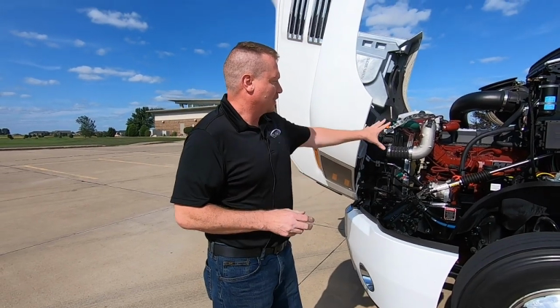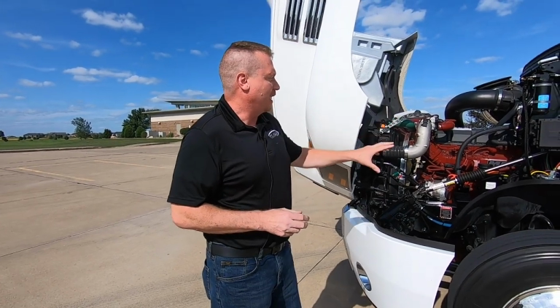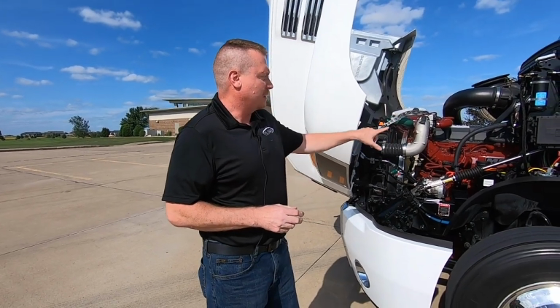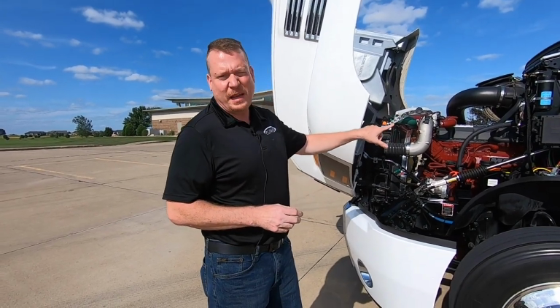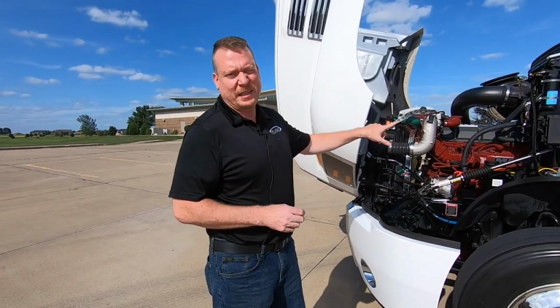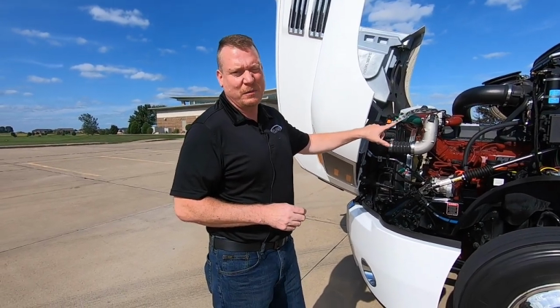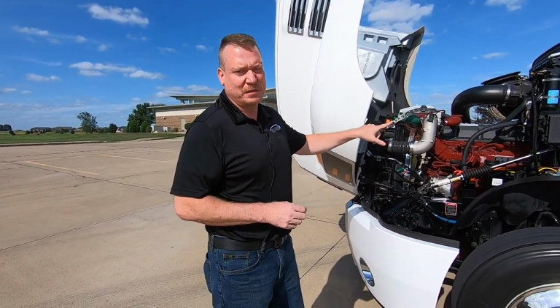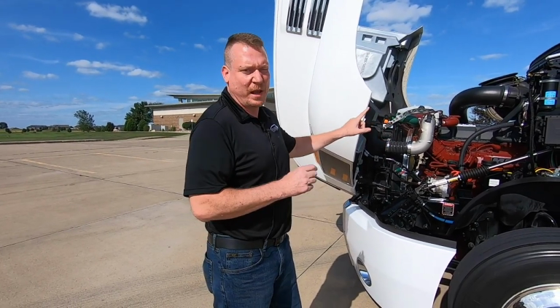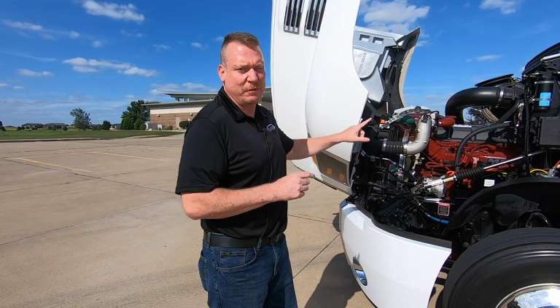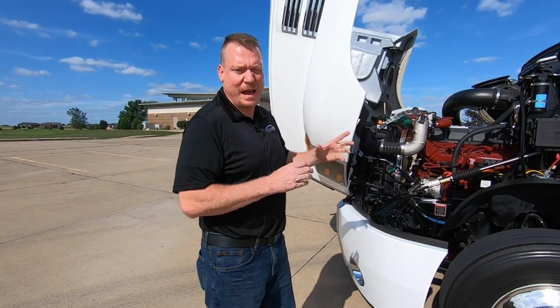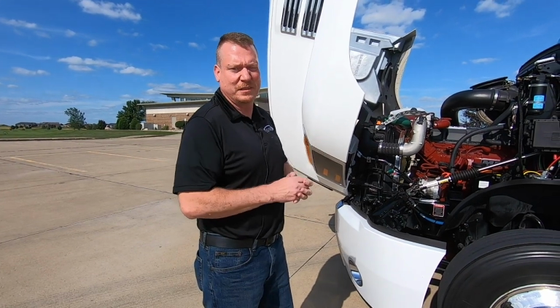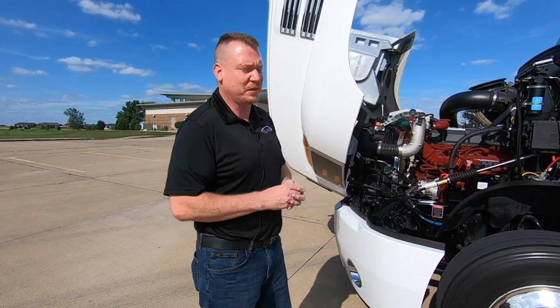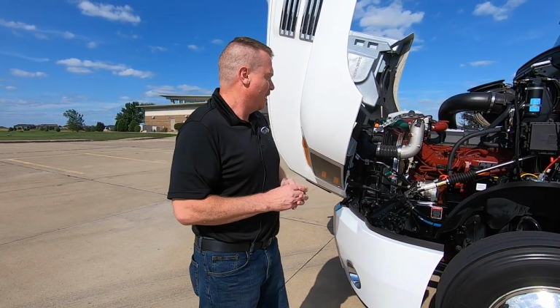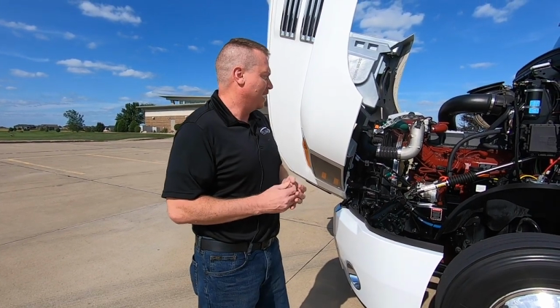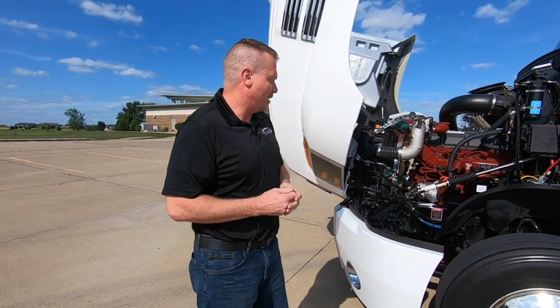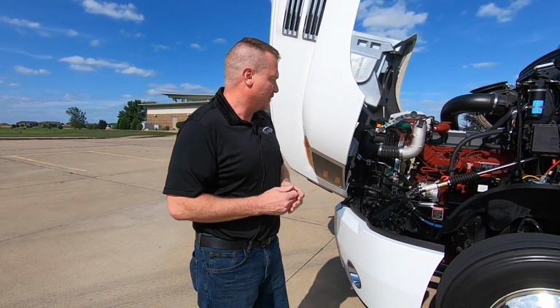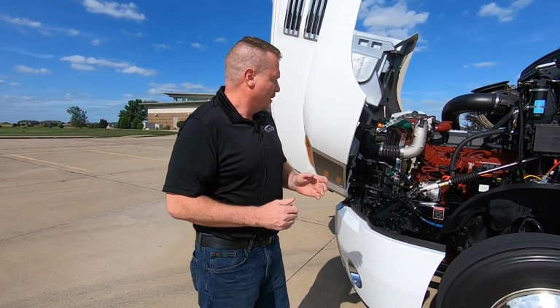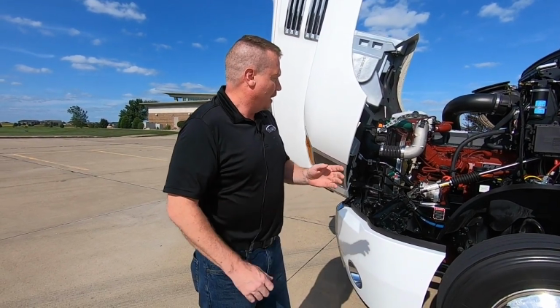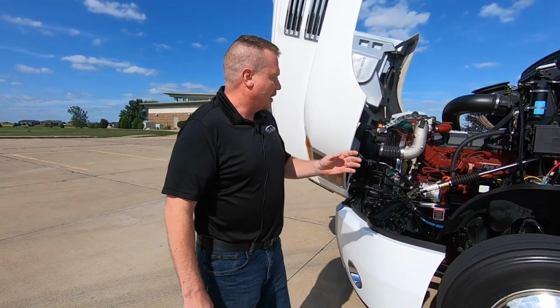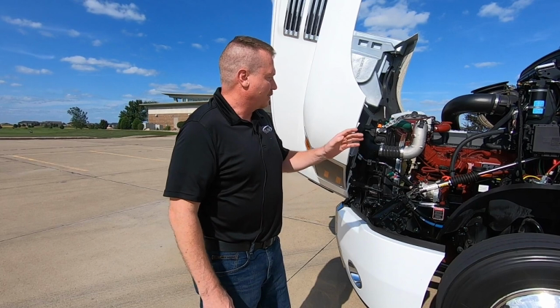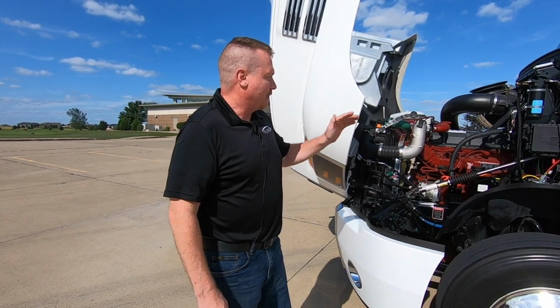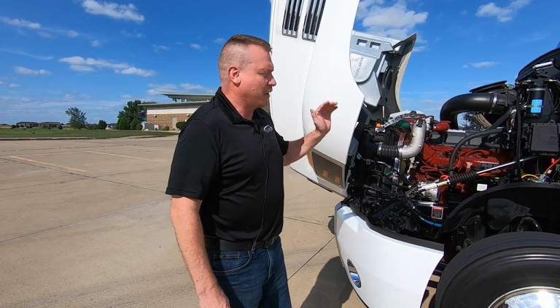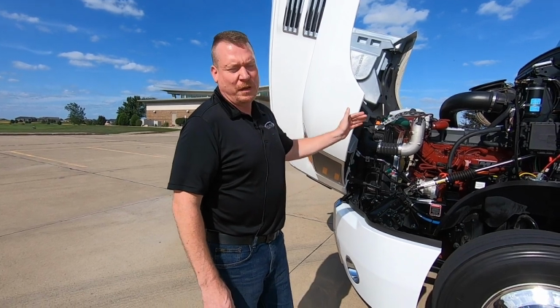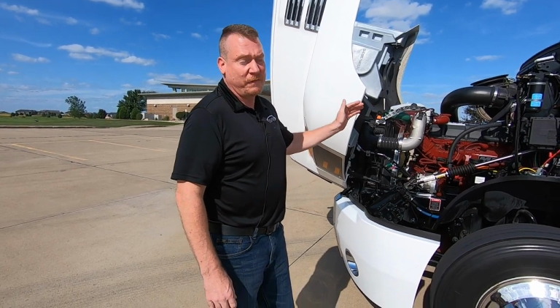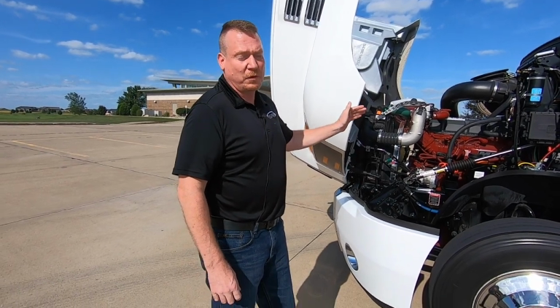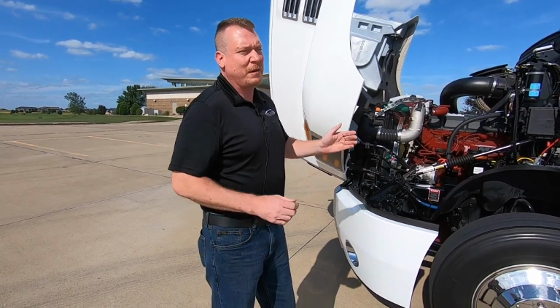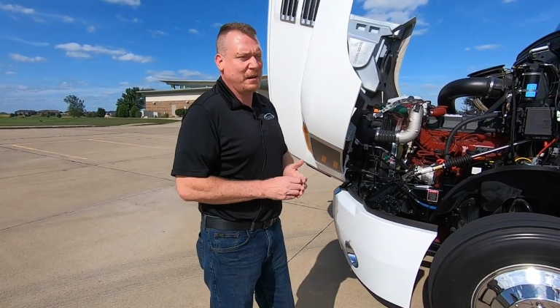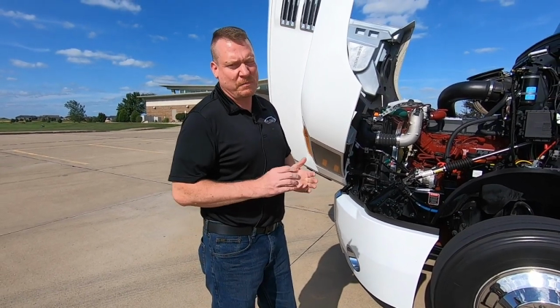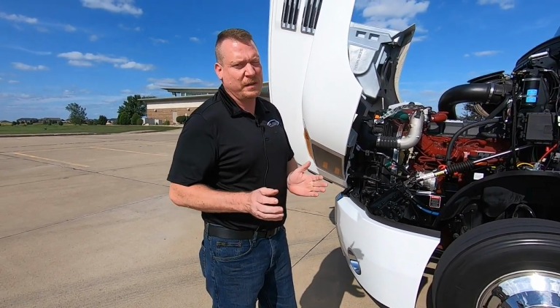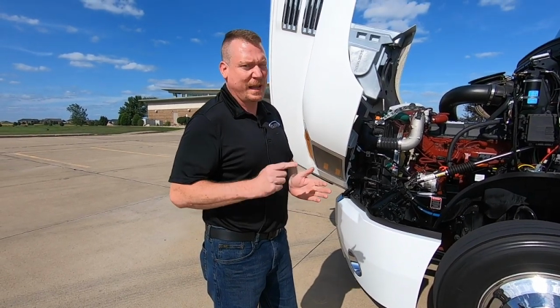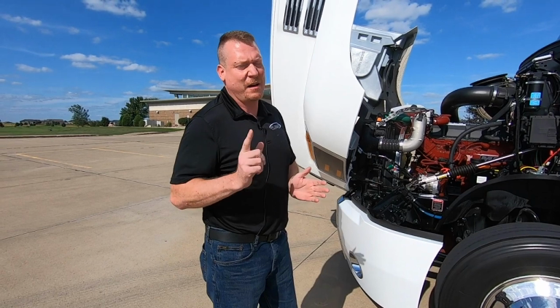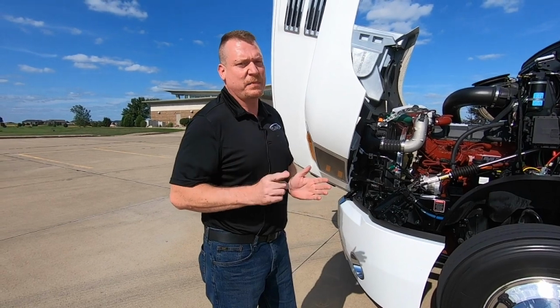We'll start with the engine. It's the MP8HE, which is the turbo compounded high efficiency version of the engine. It is rated at 445 horsepower, 1850 pound-feet of torque at 900 RPM.